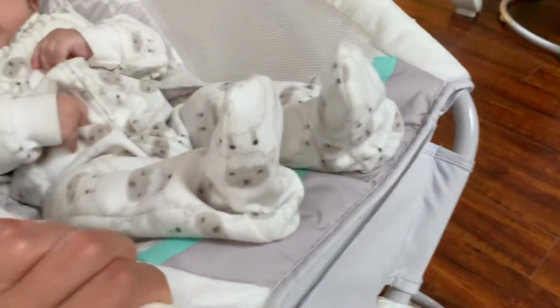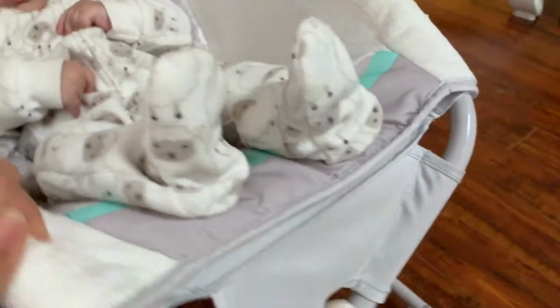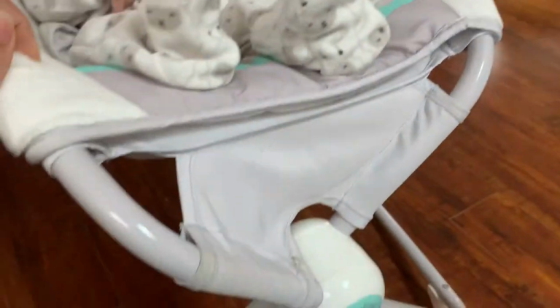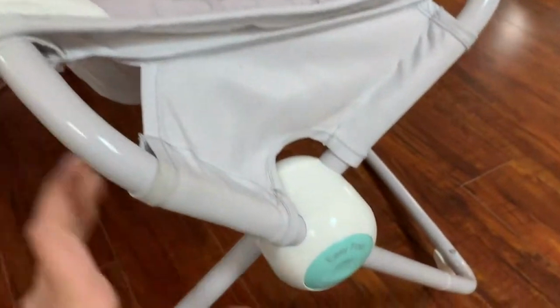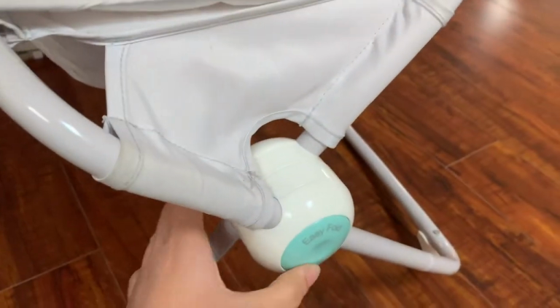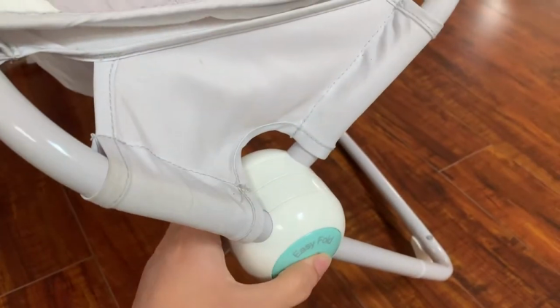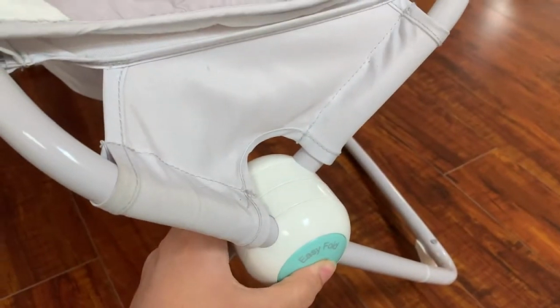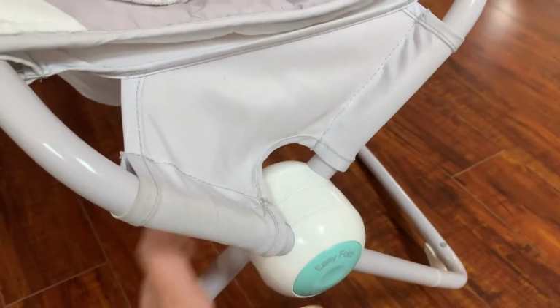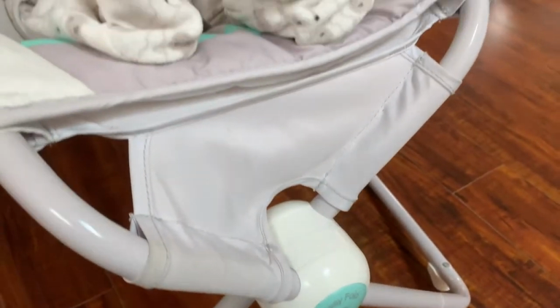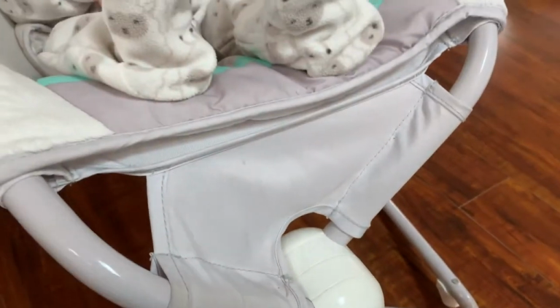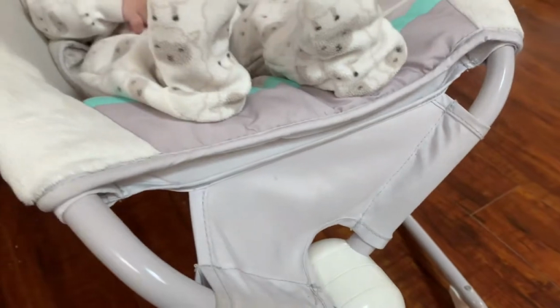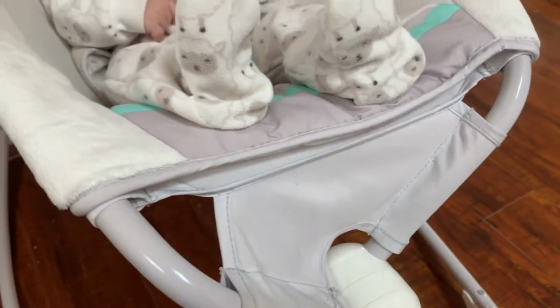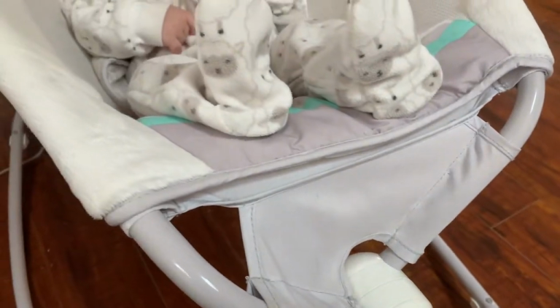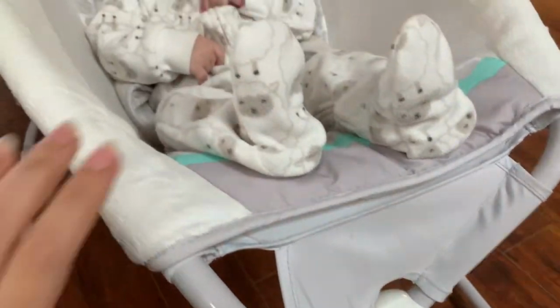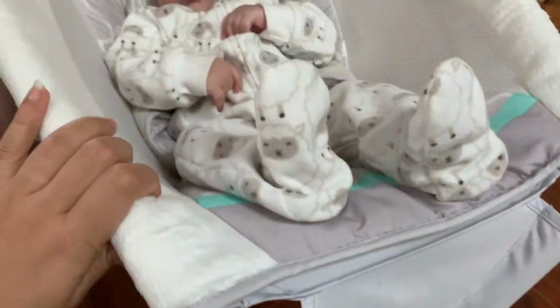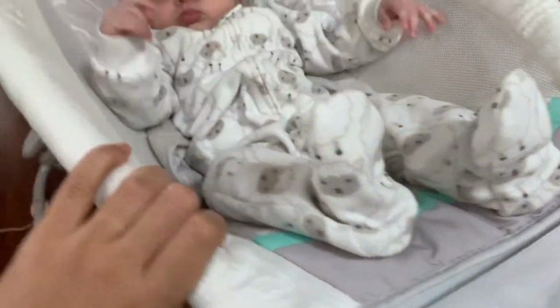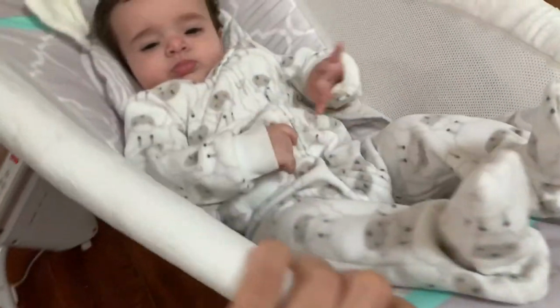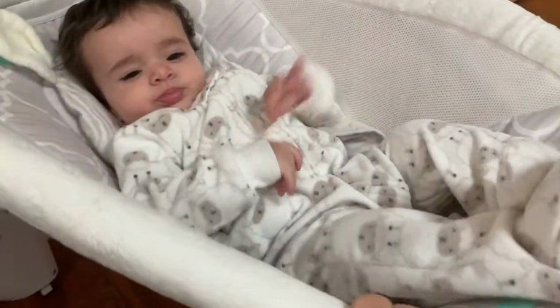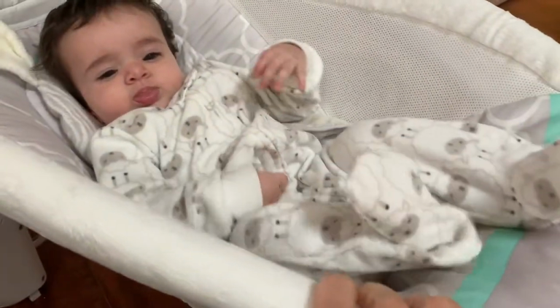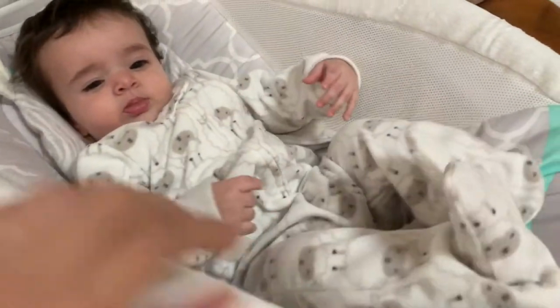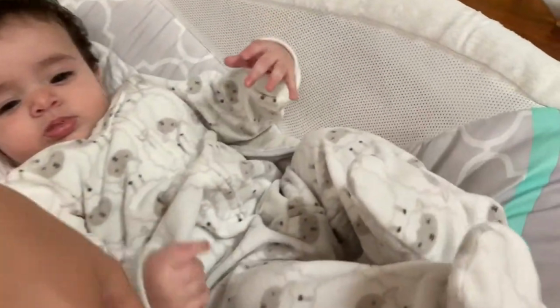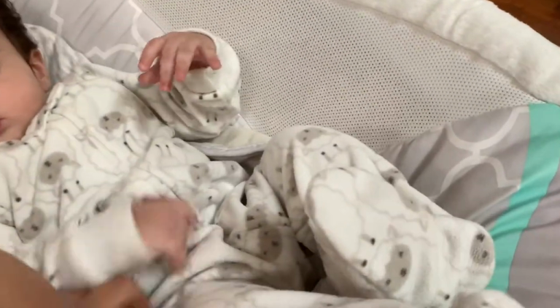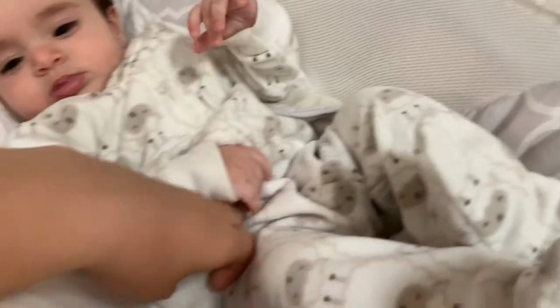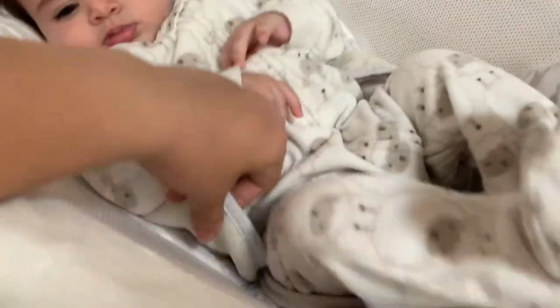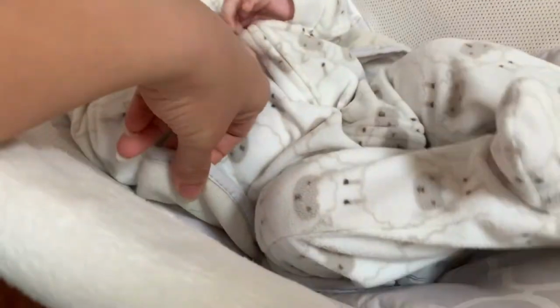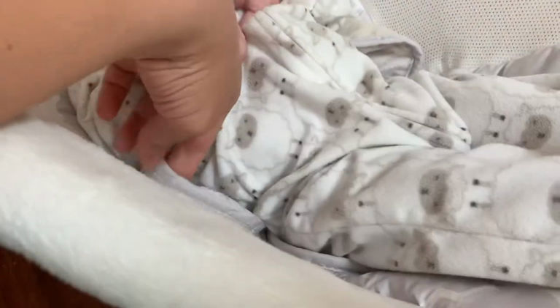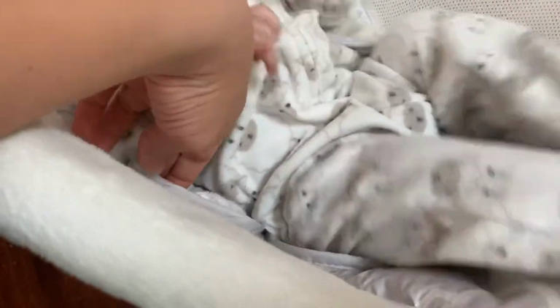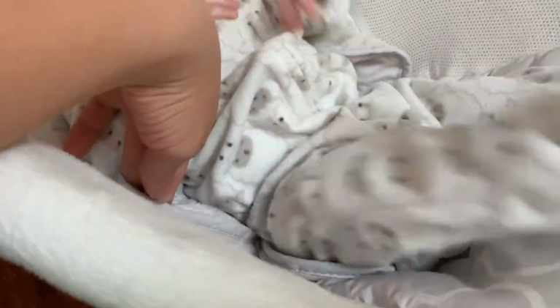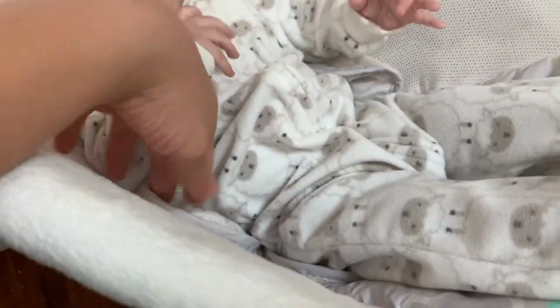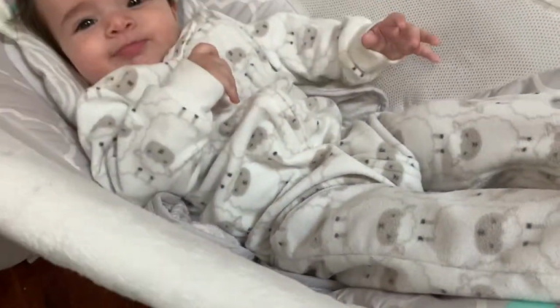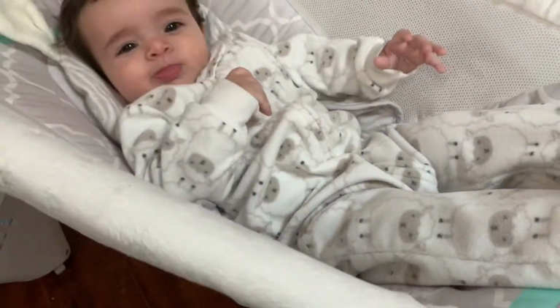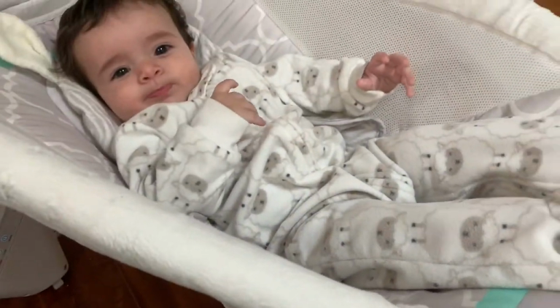It's really easy to fold — you just push this button here and it falls perfectly flat, so you can store it really easily in the closet. It also comes with an infant insert that is underneath him. He's already four months so he's kind of outgrown that.